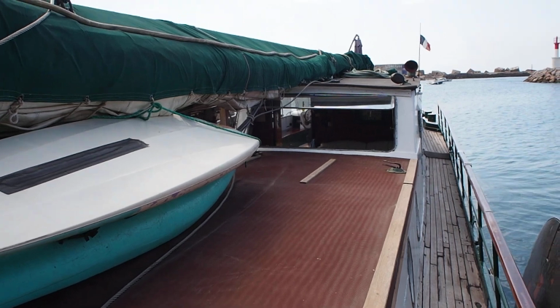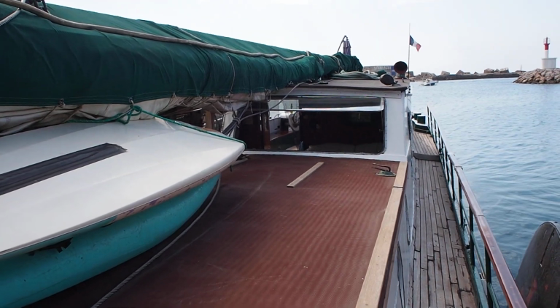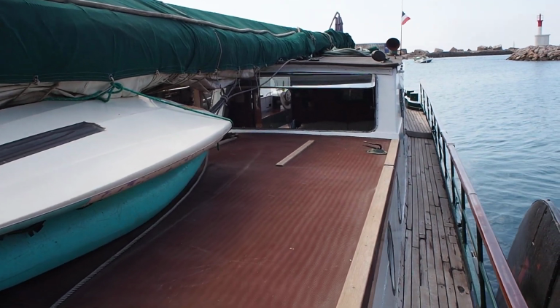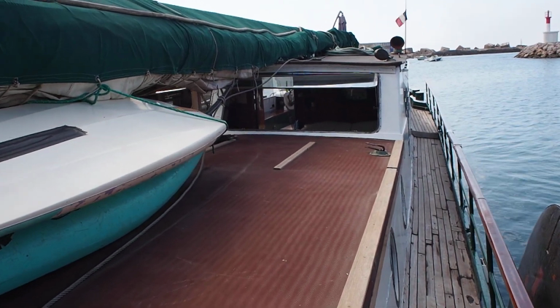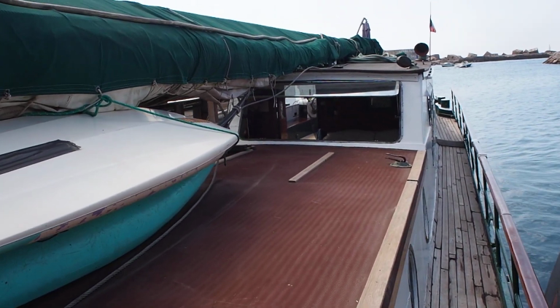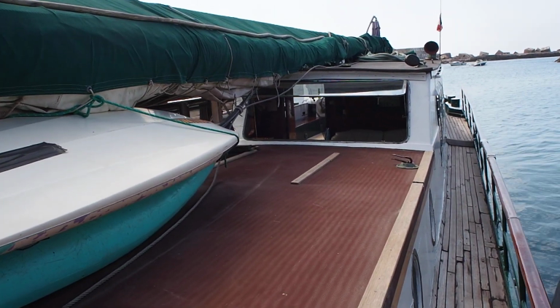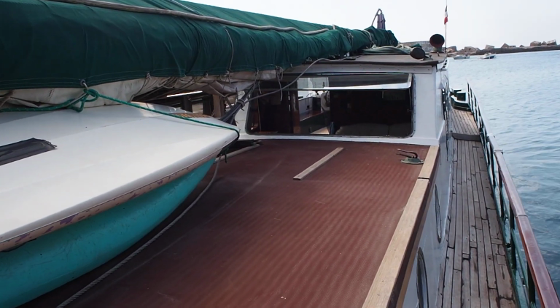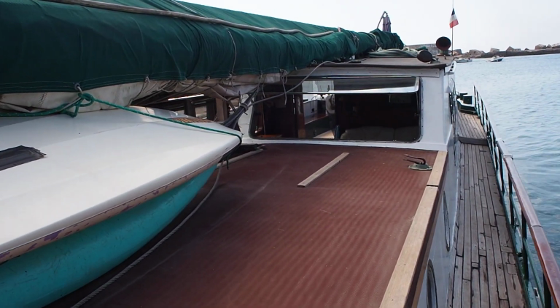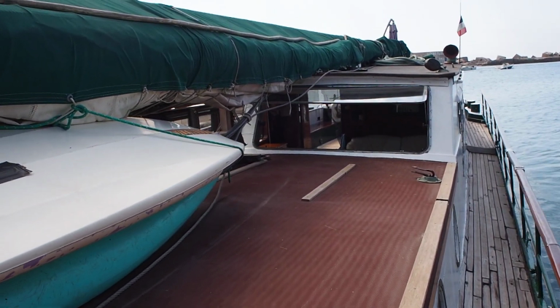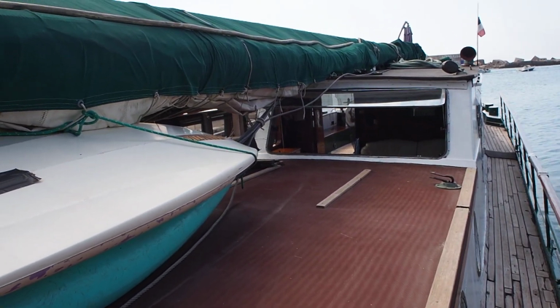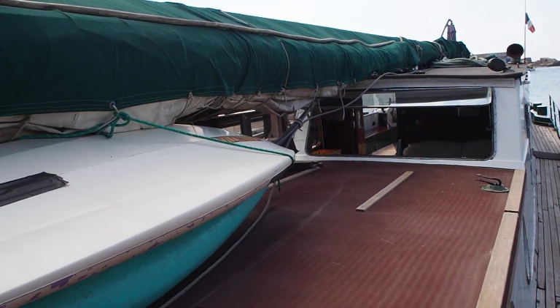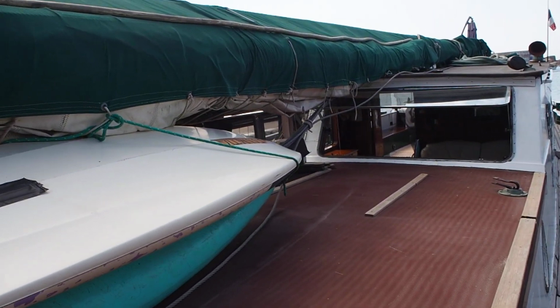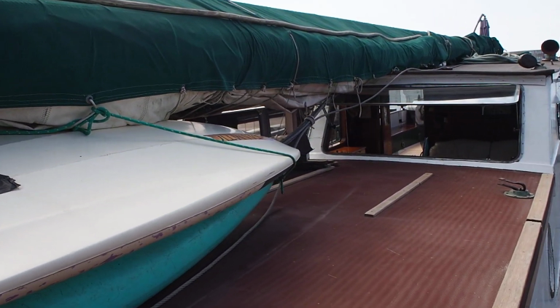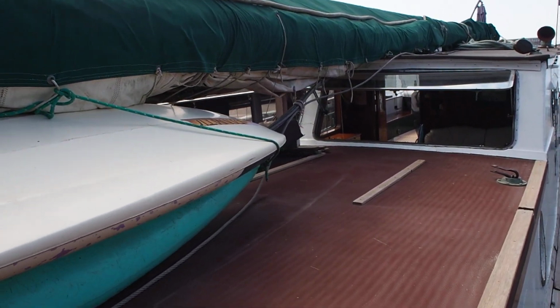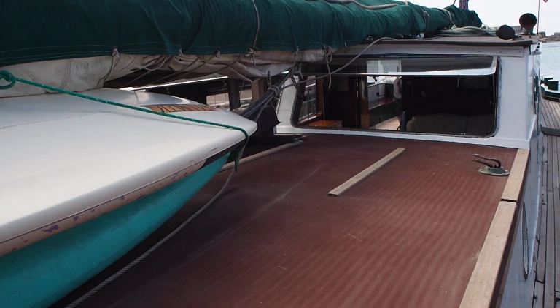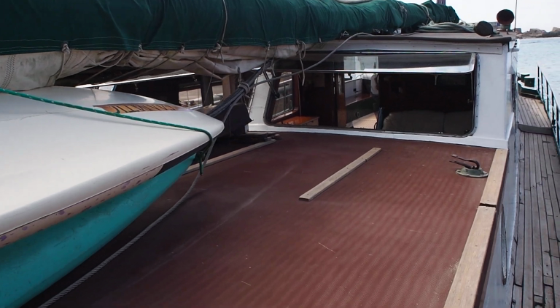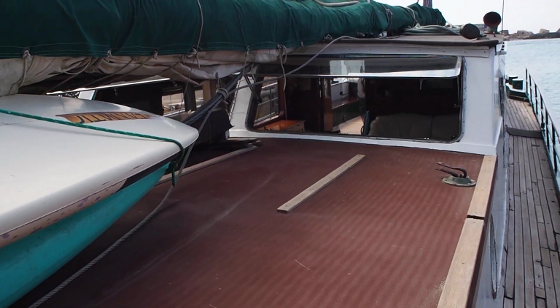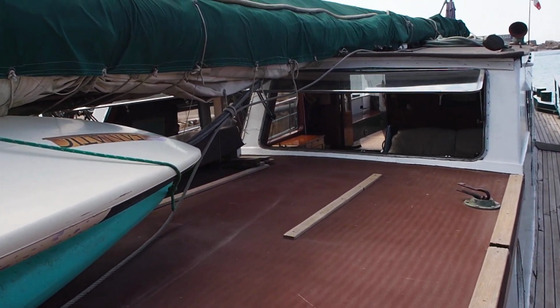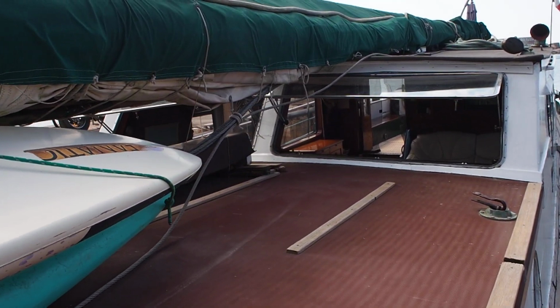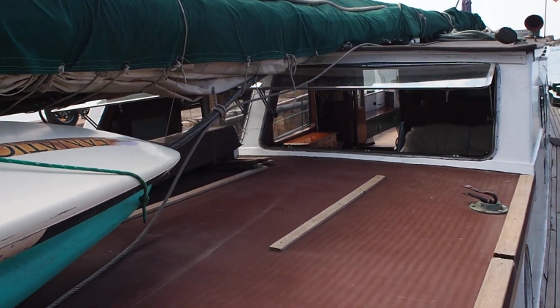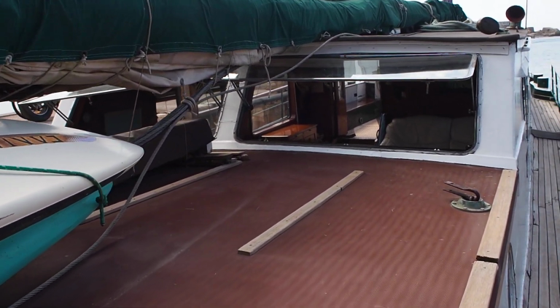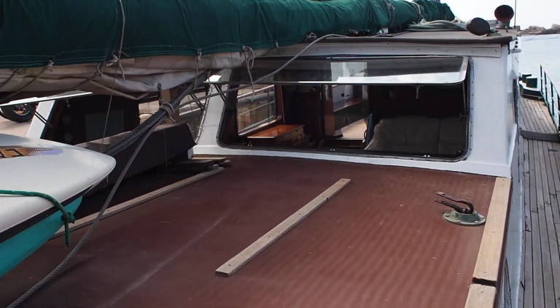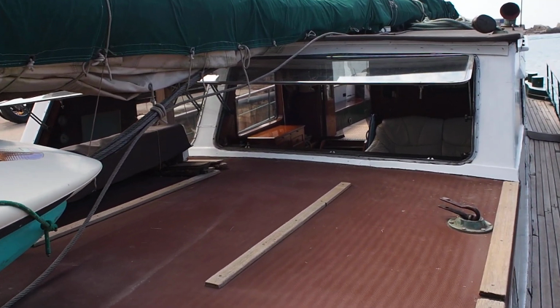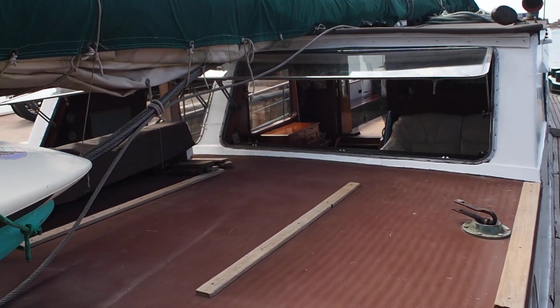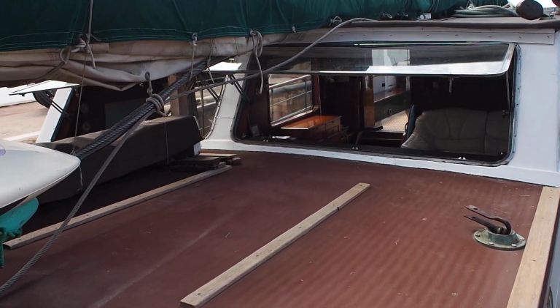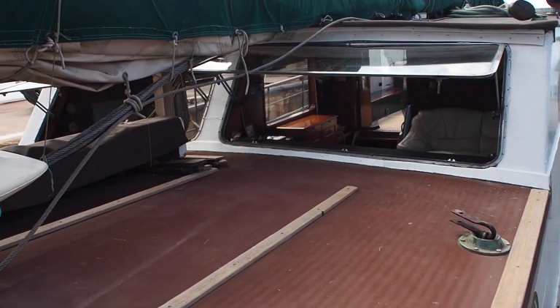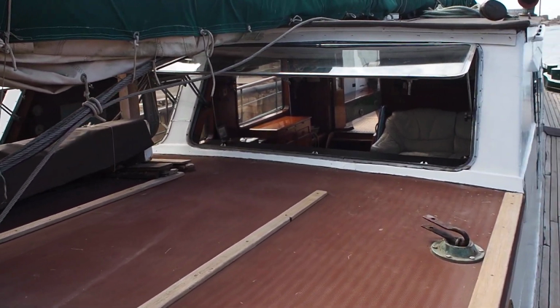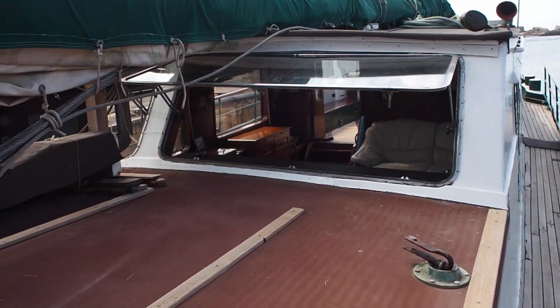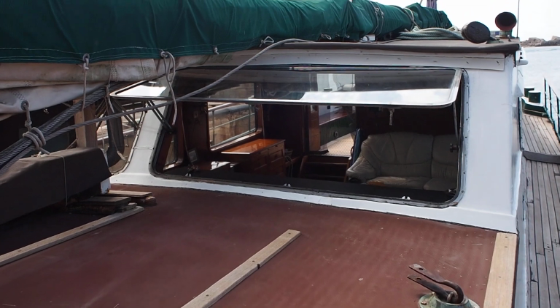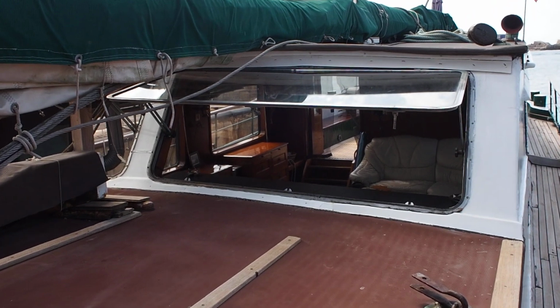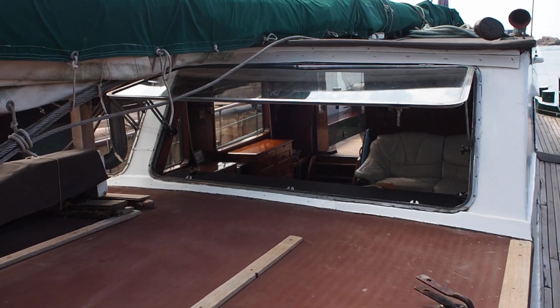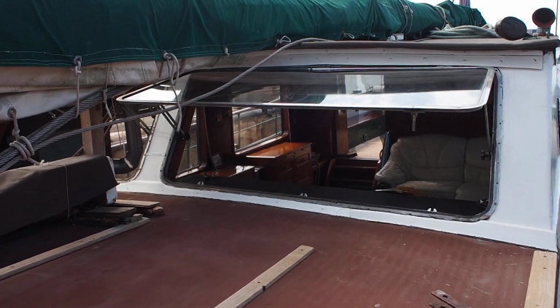I'm James, Boatshed Midi Canals. If you'd like any more information on this Dutch Chalk, please contact me at BoatshedMidiCanals.com. Thank you.